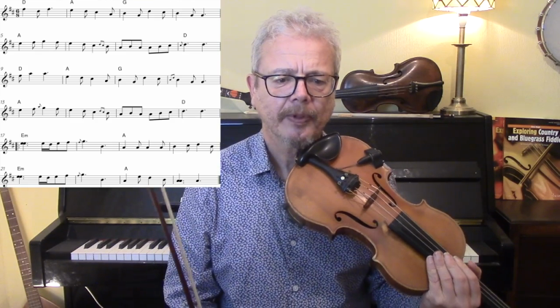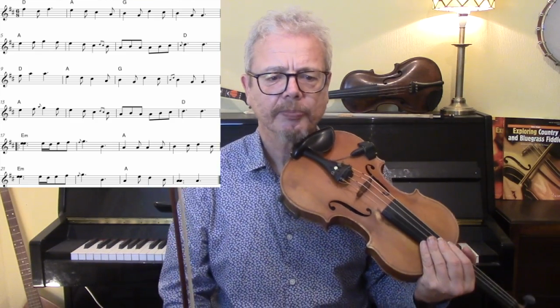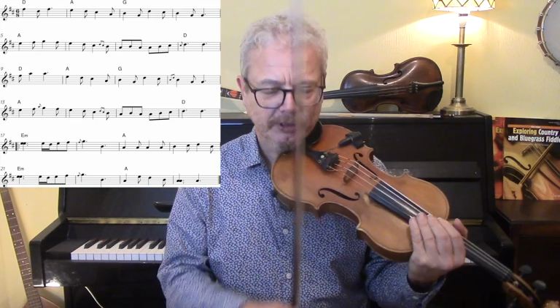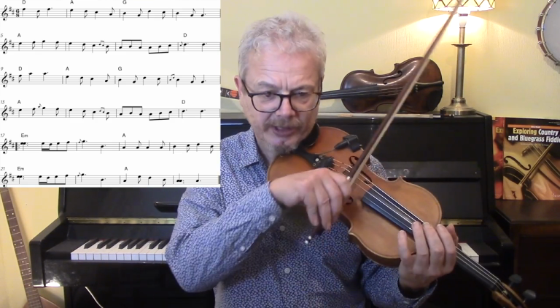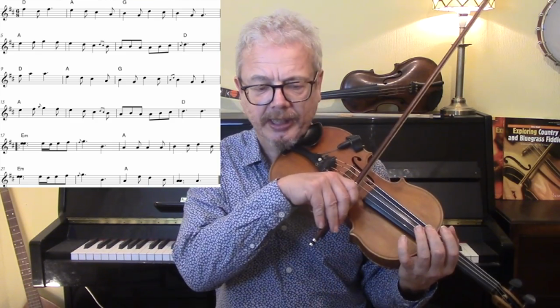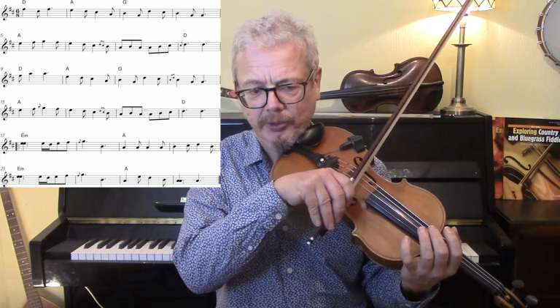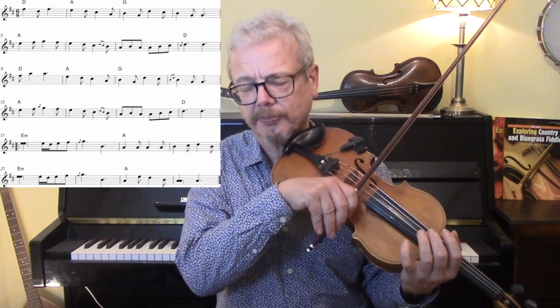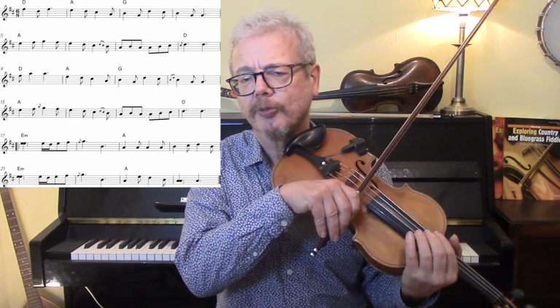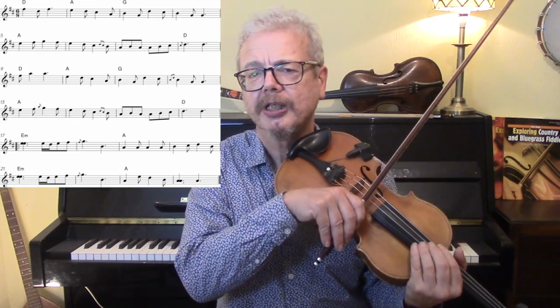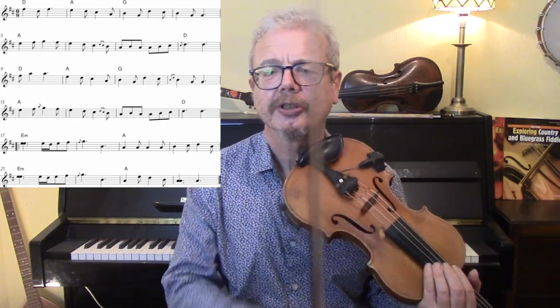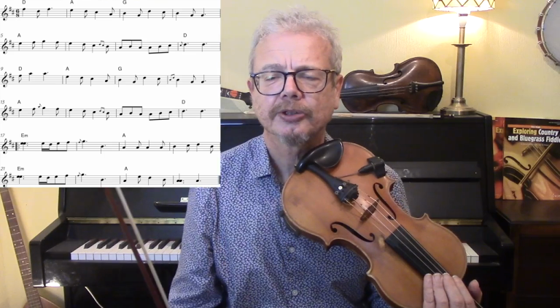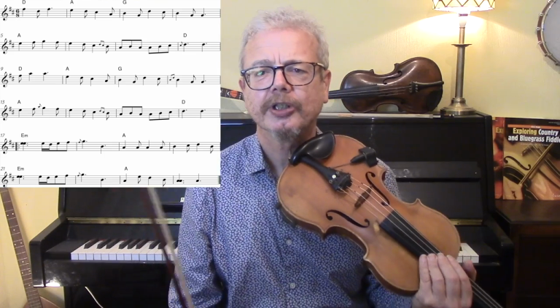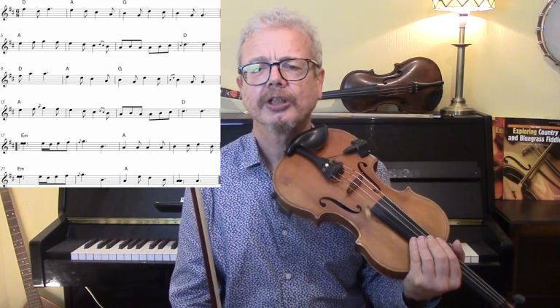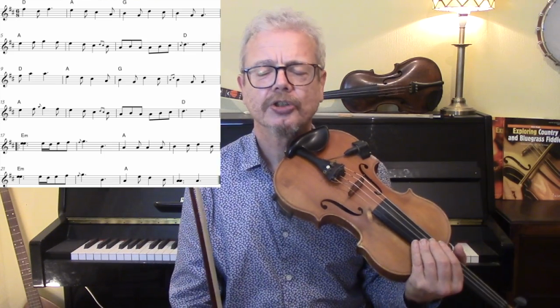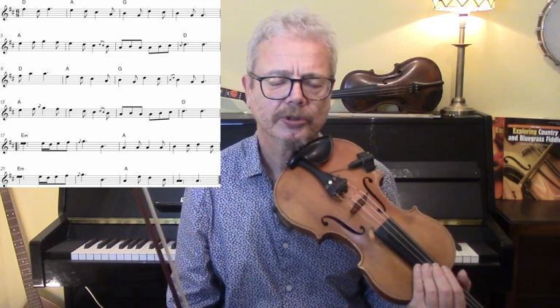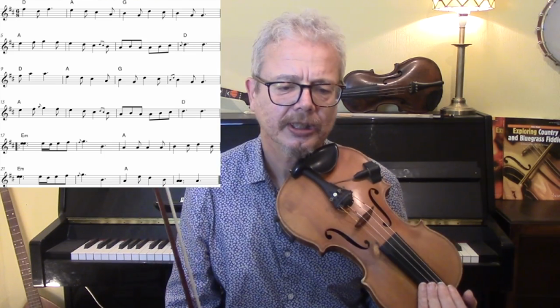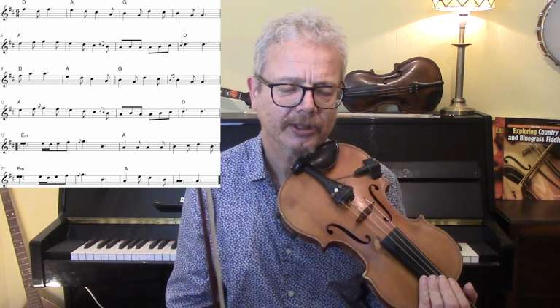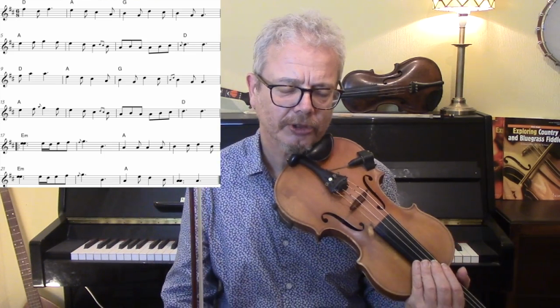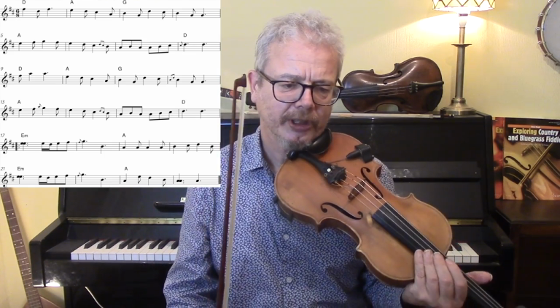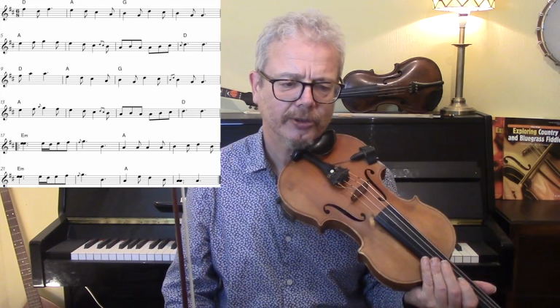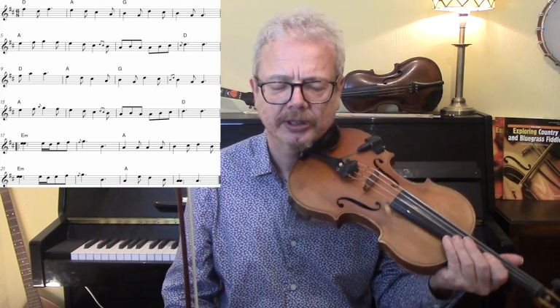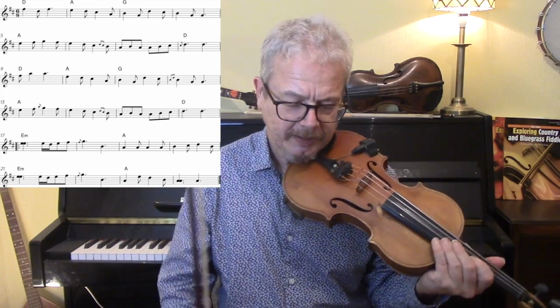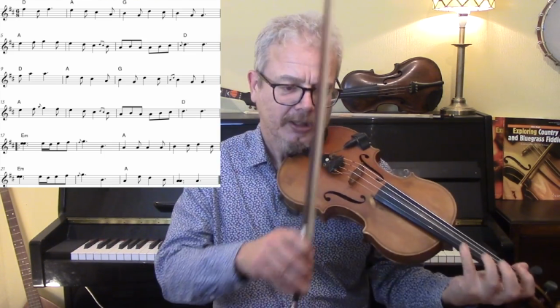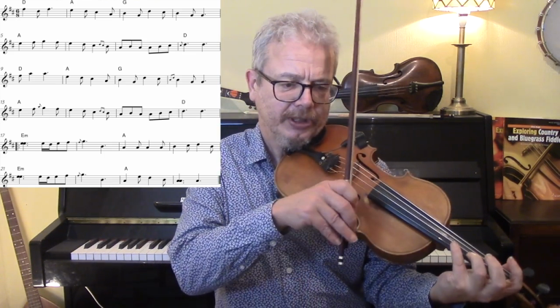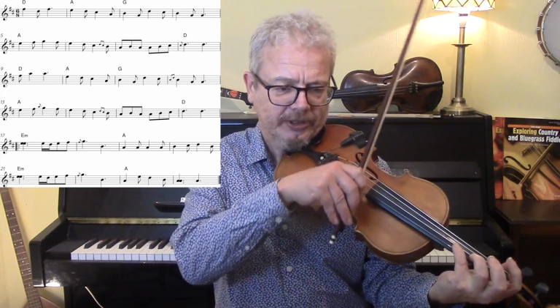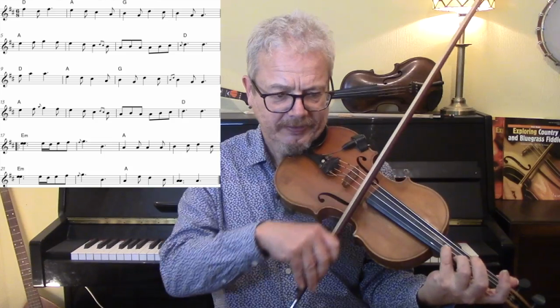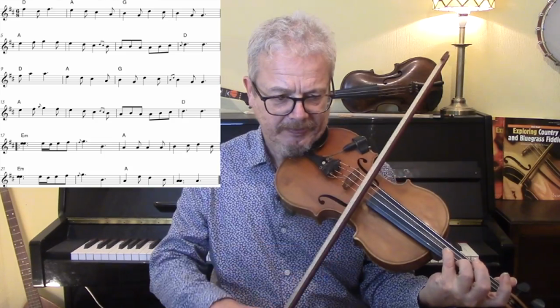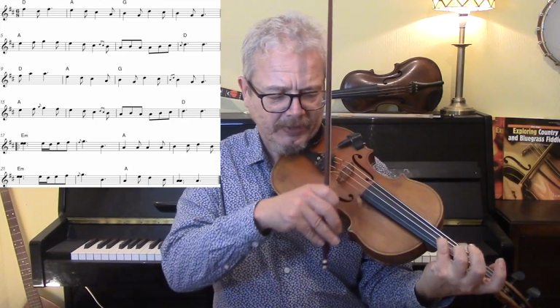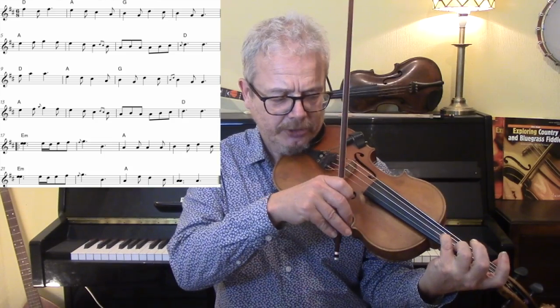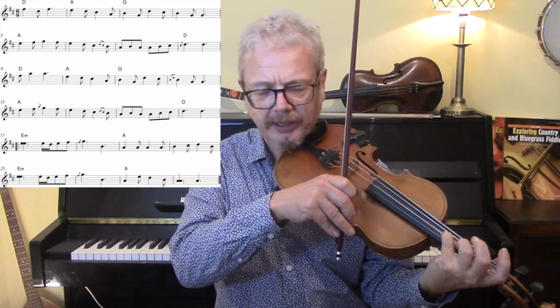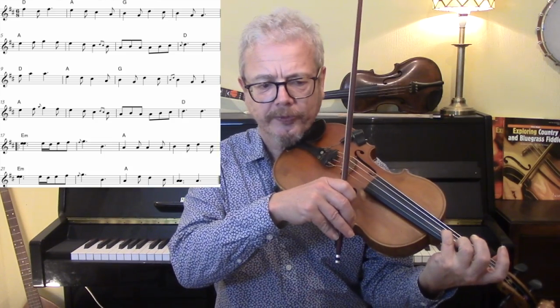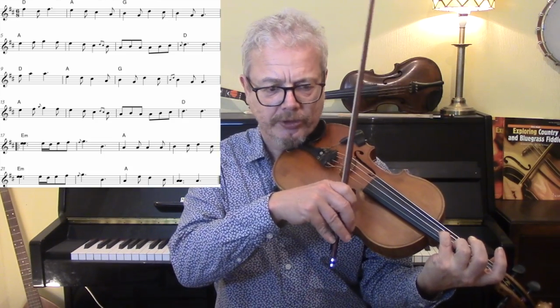Wherever possible on the A notes, play an open E, because a strong feature of Shetland tunes is what's called the ringing strings. On the B section, try and get that fourth finger down.